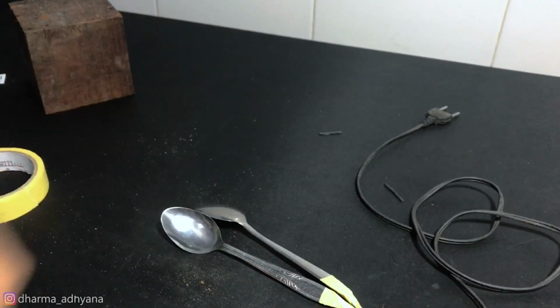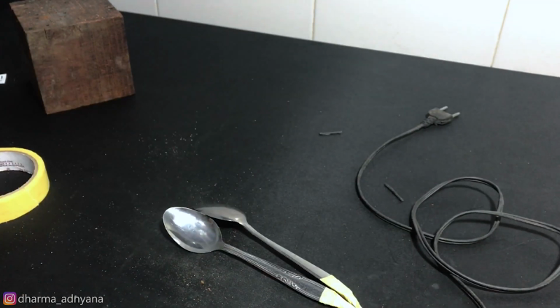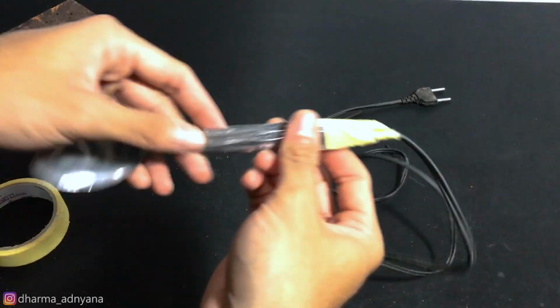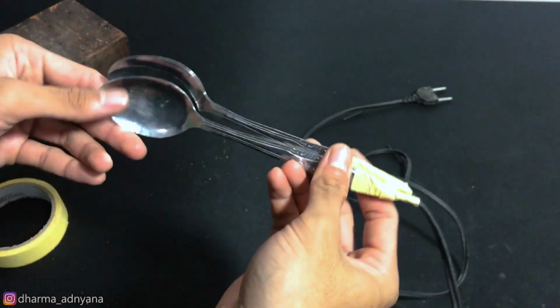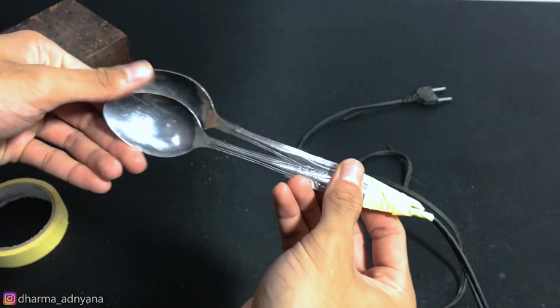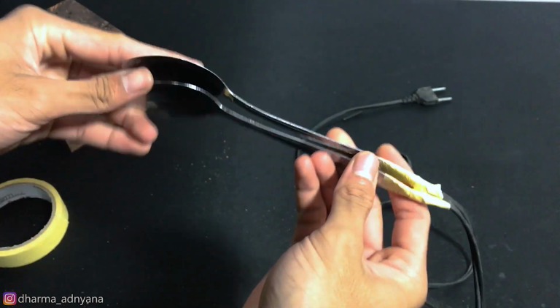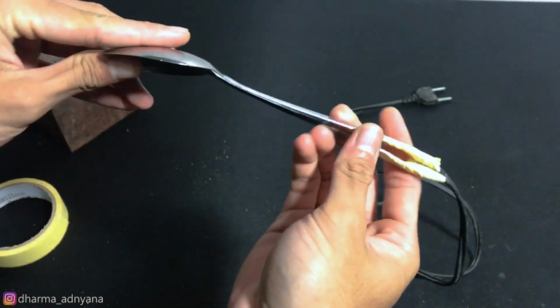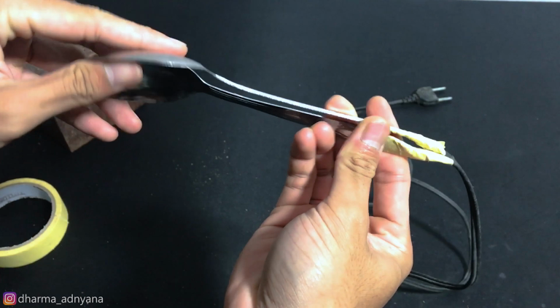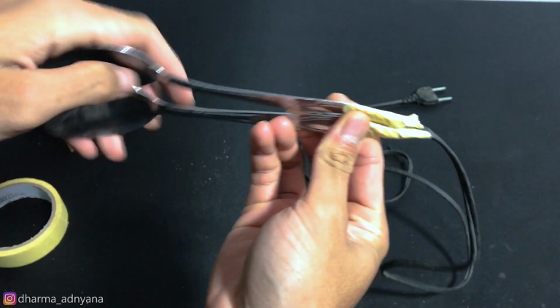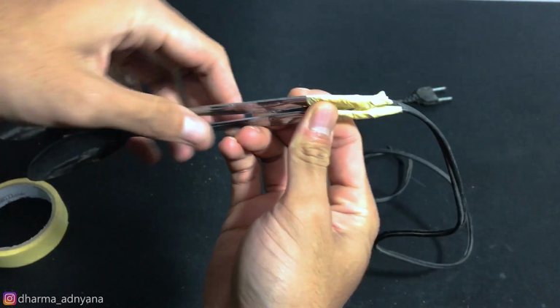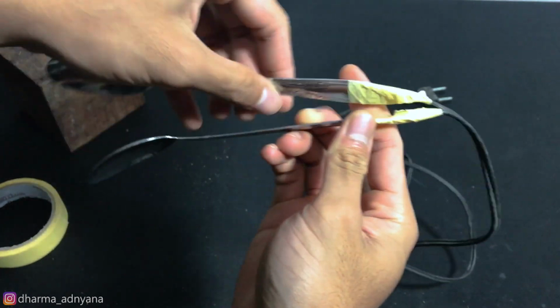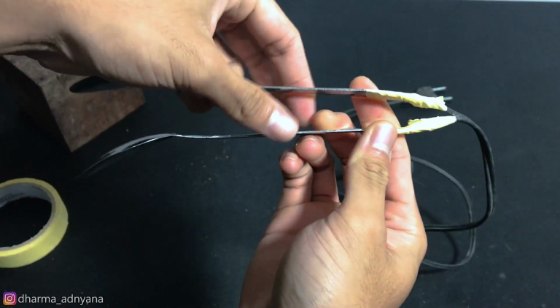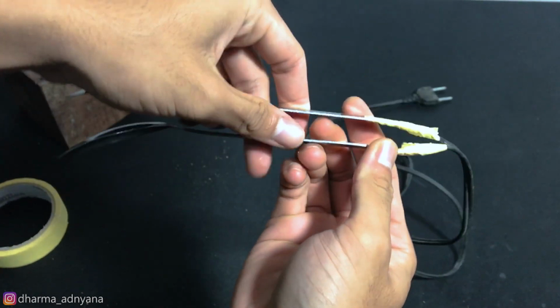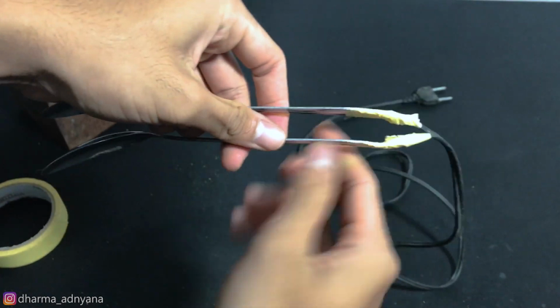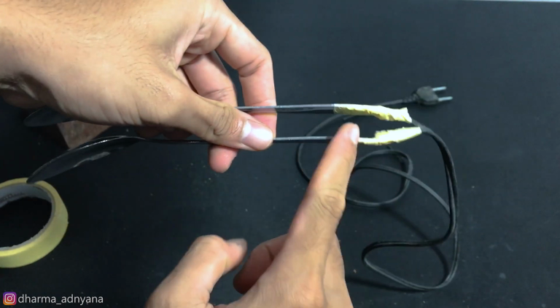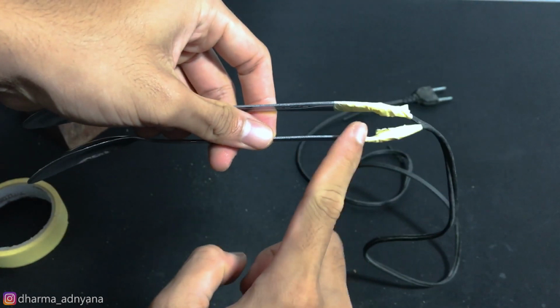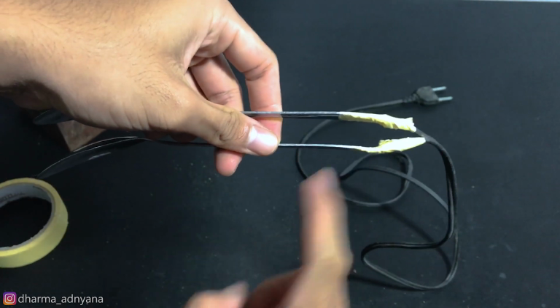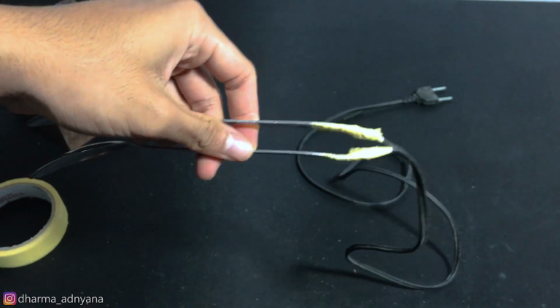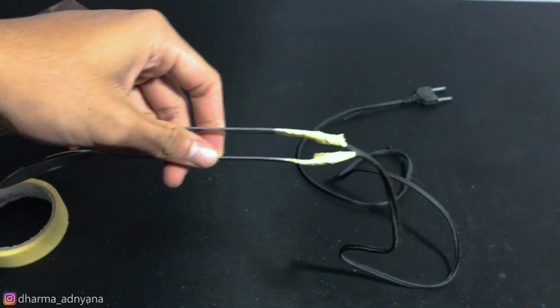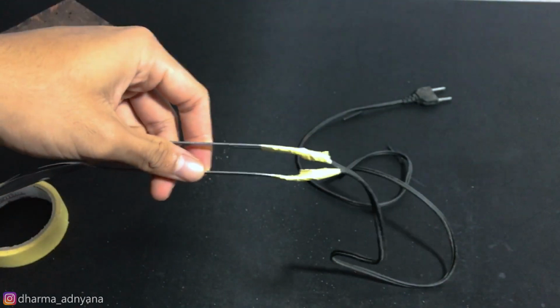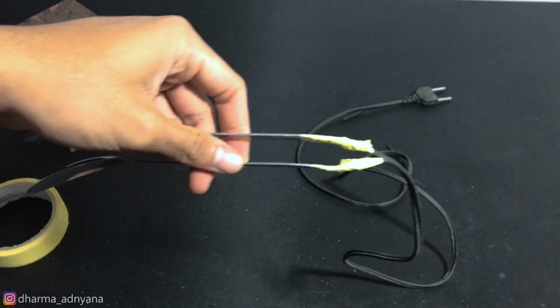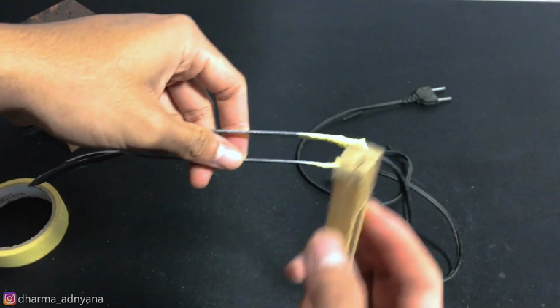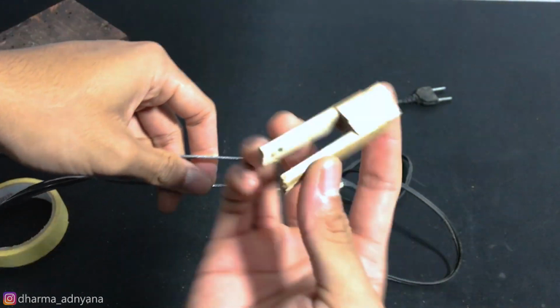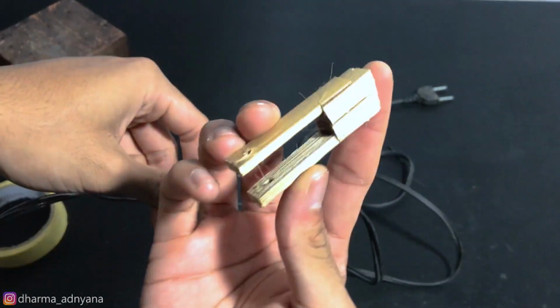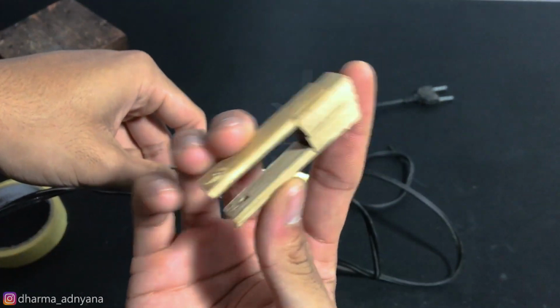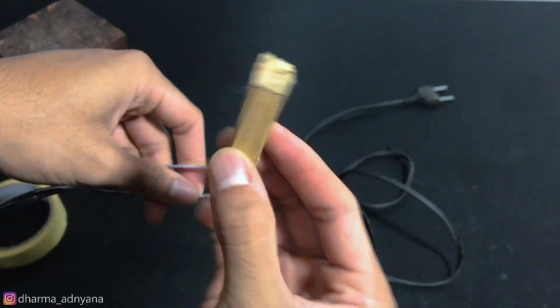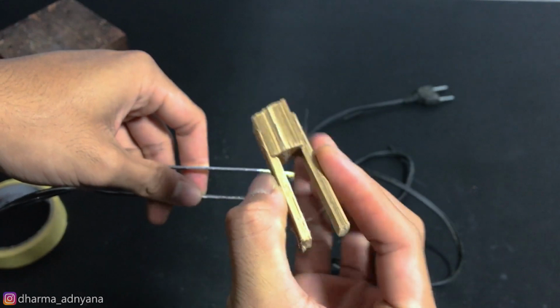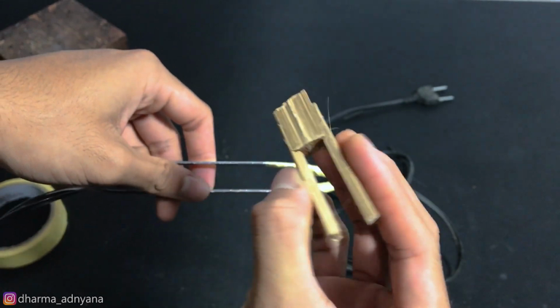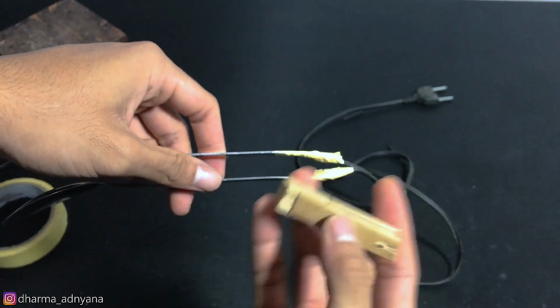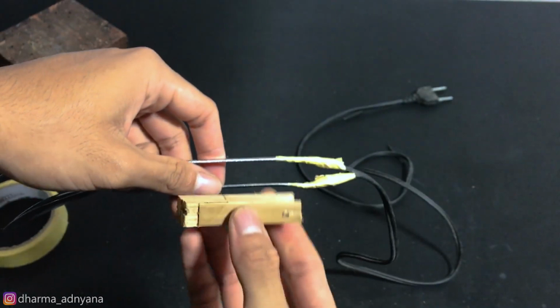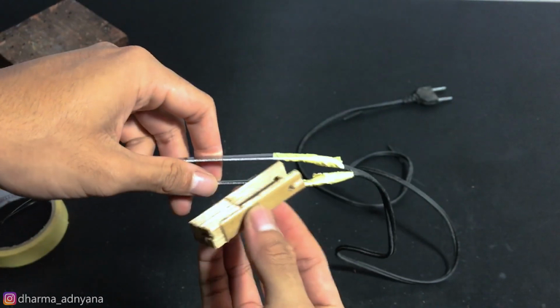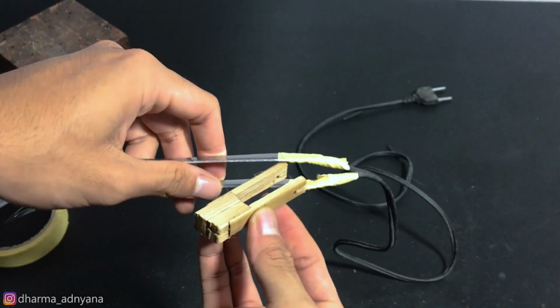To hold both spoons, you can put something in the middle of the spoon handle. Here I'm using a small piece of bamboo.